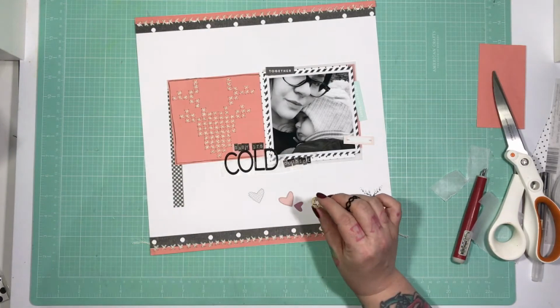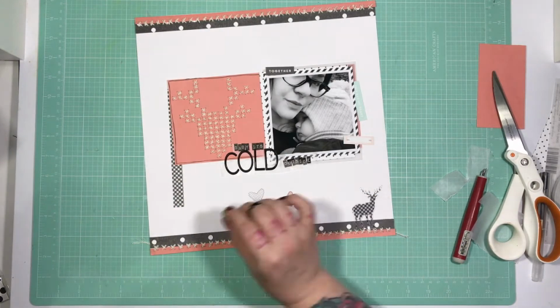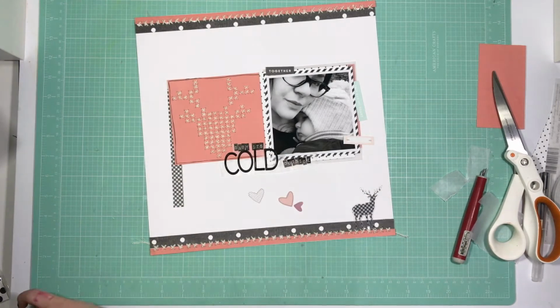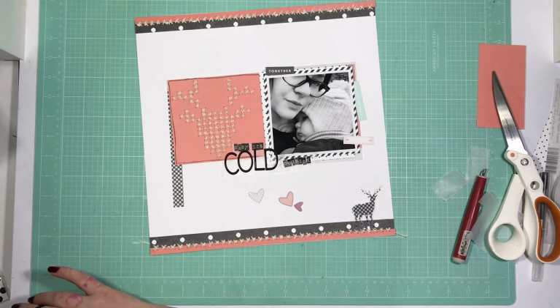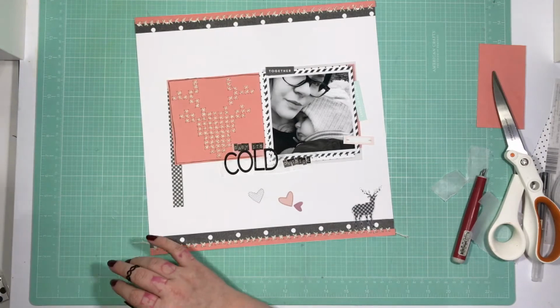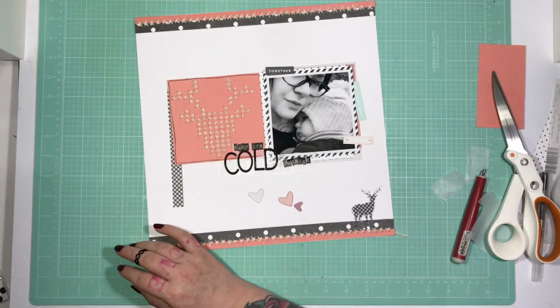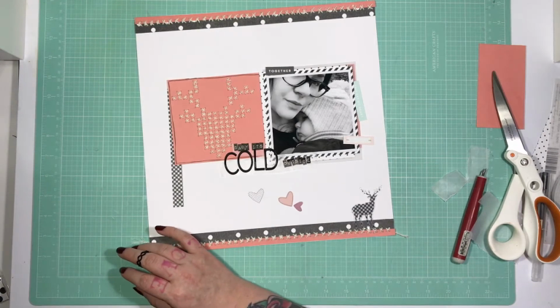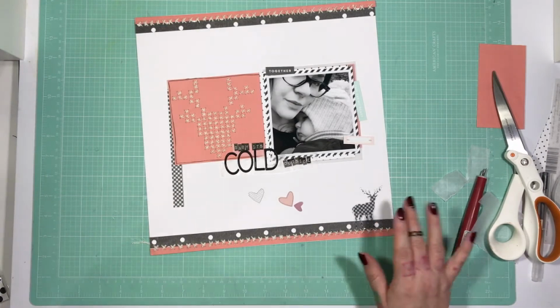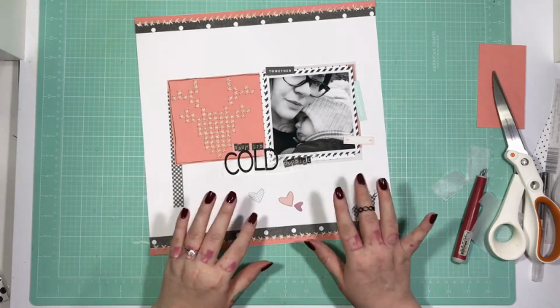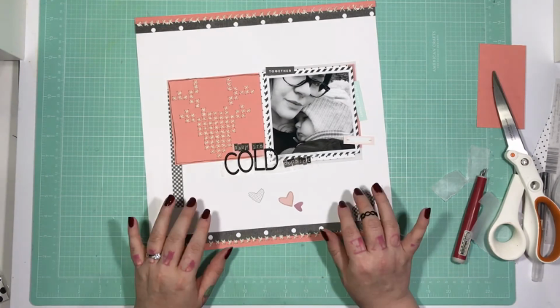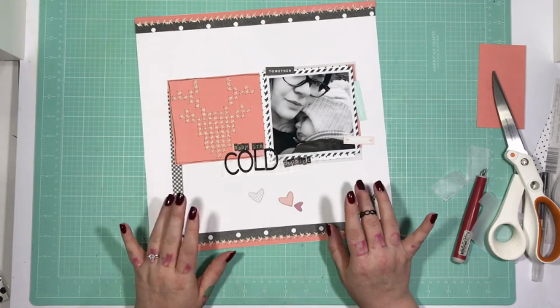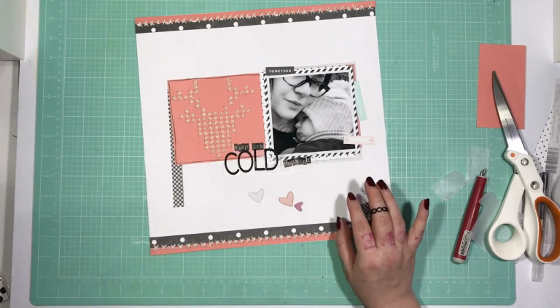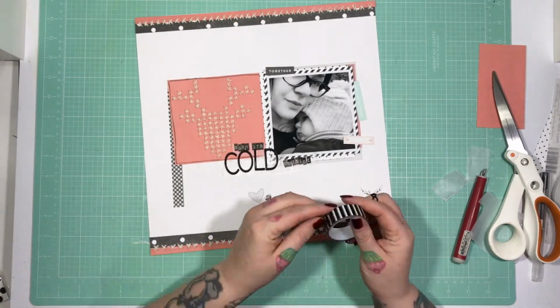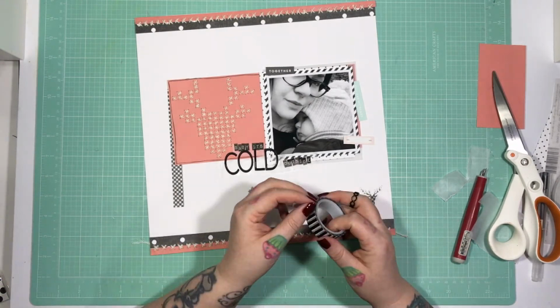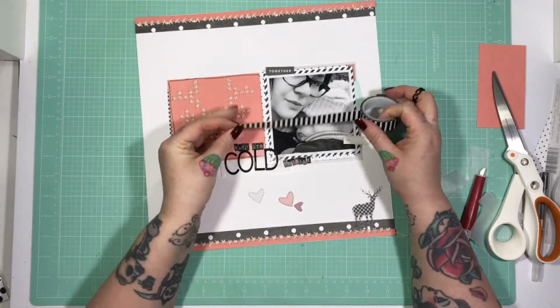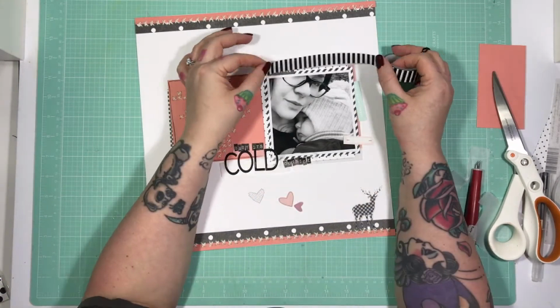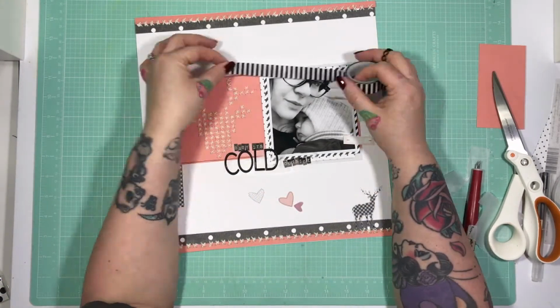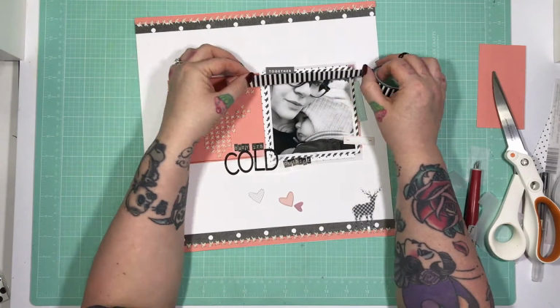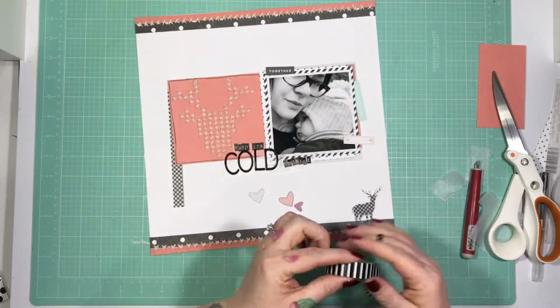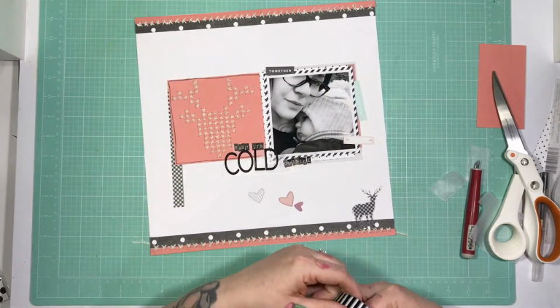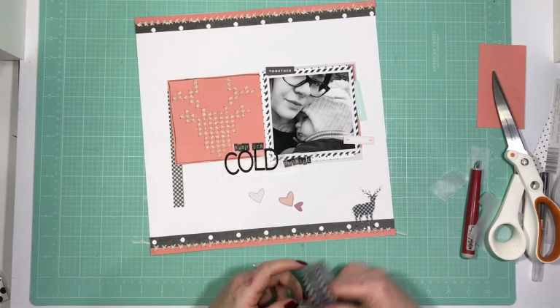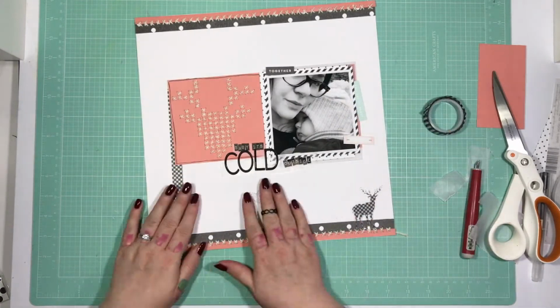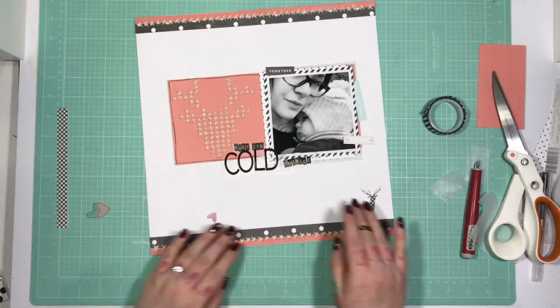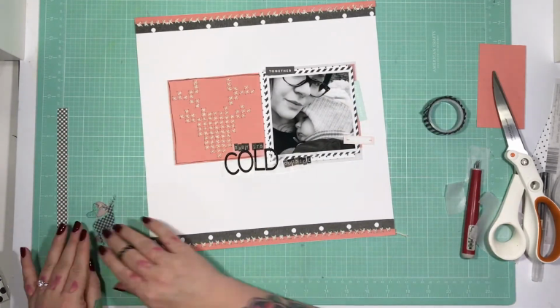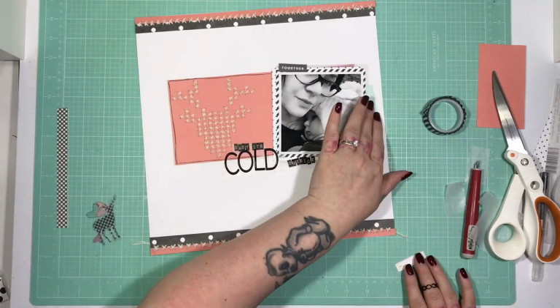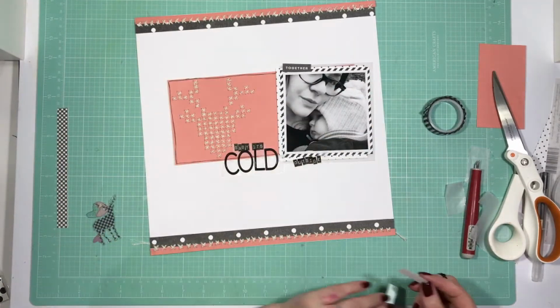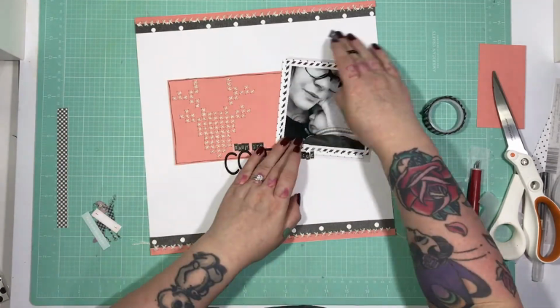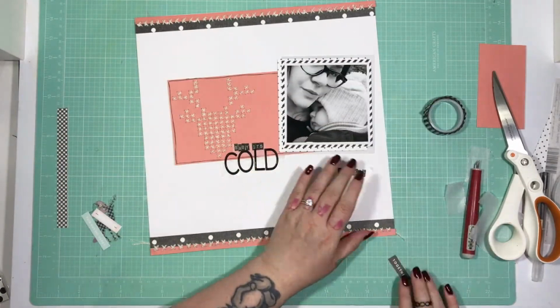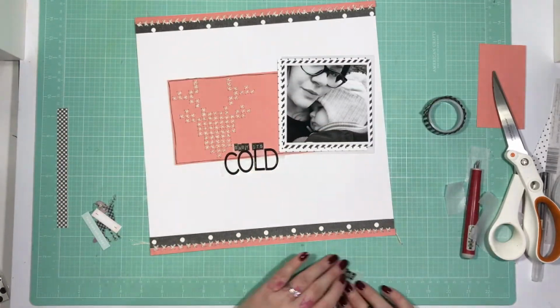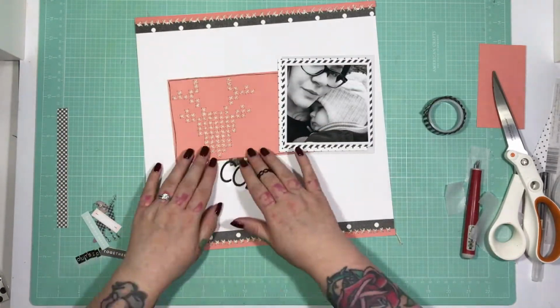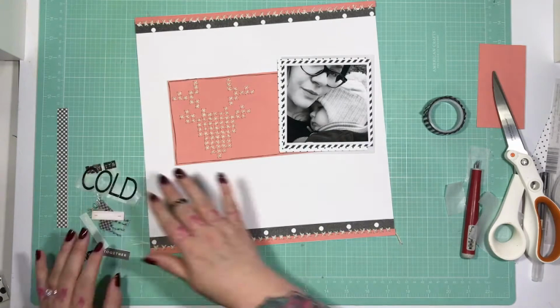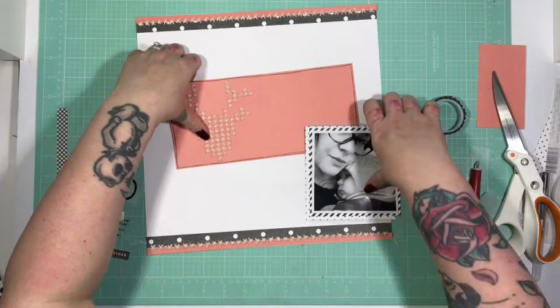I definitely want to use the beautiful acetate stag with the gingham print, which is why I have the gingham strip on the left-hand side — because I know I want to put that gingham stag on there as well. I love those acetate parts as well. I just love this kit. Can you tell? I love everything in it. It was so, so me.